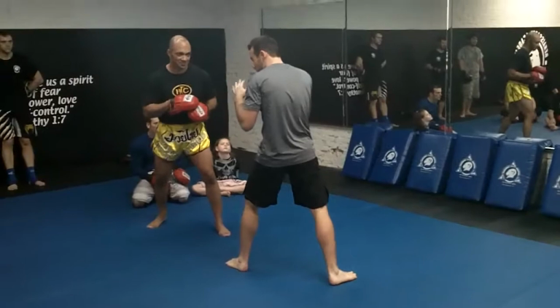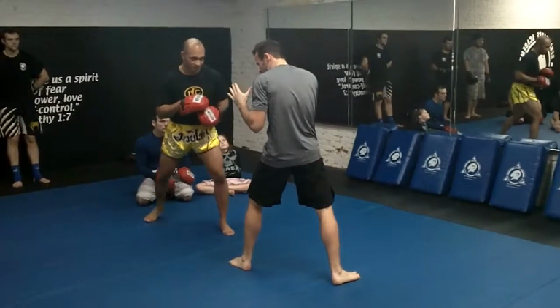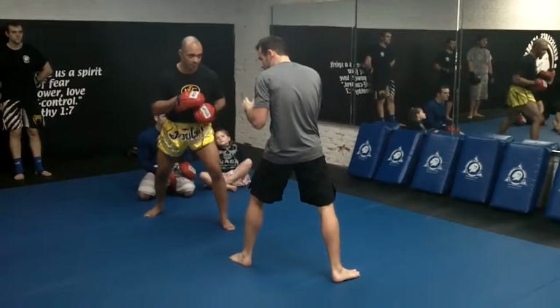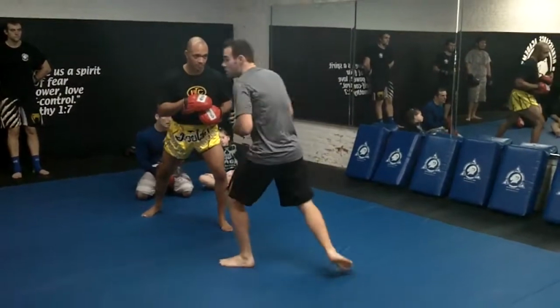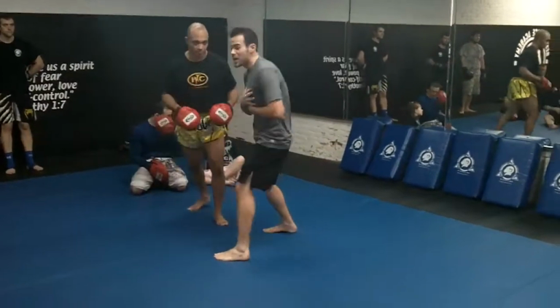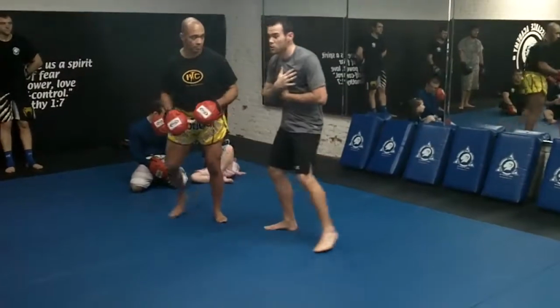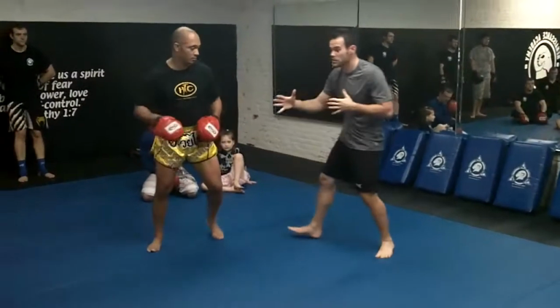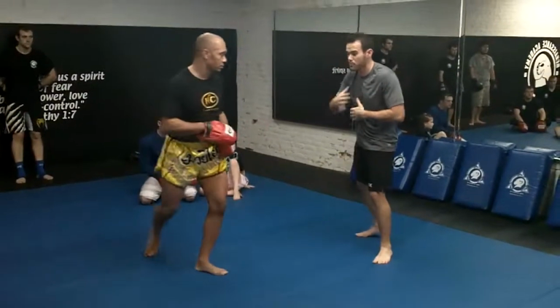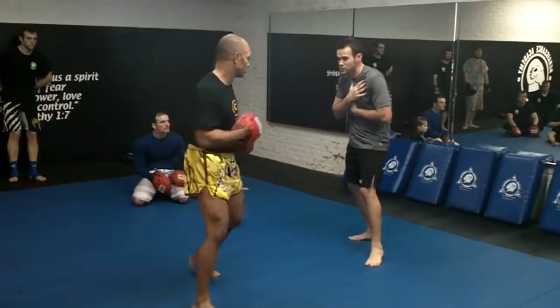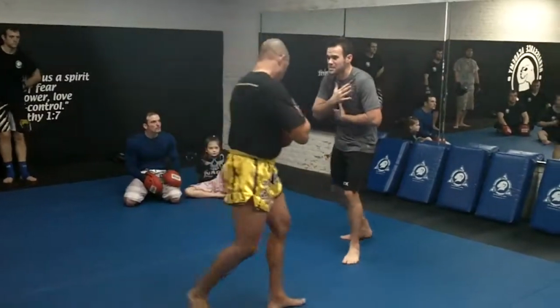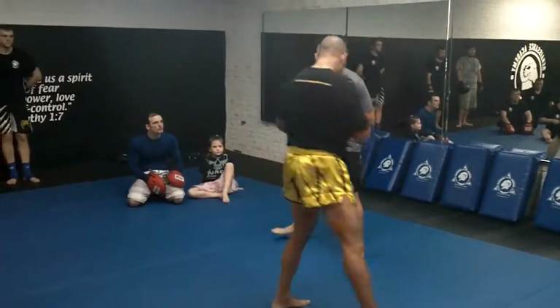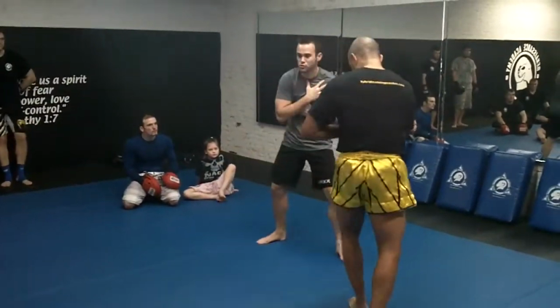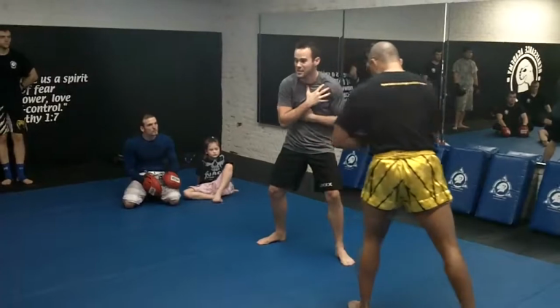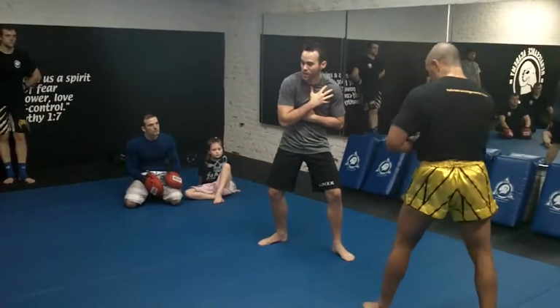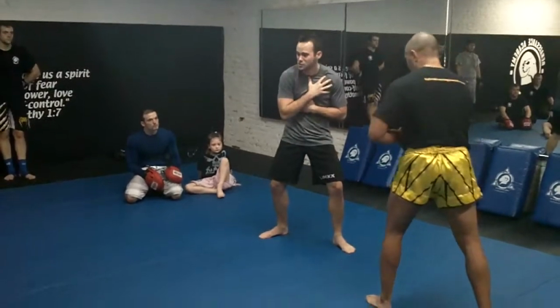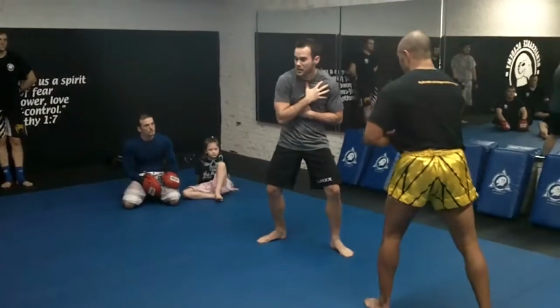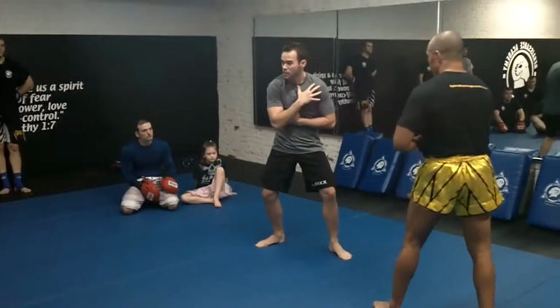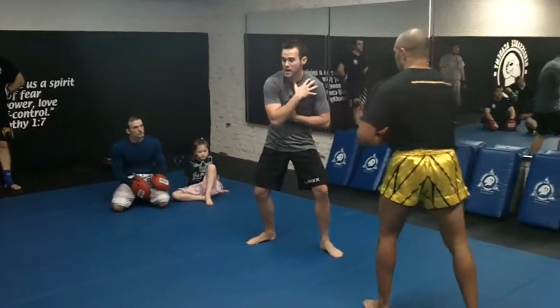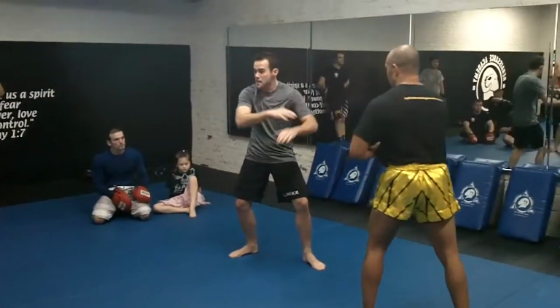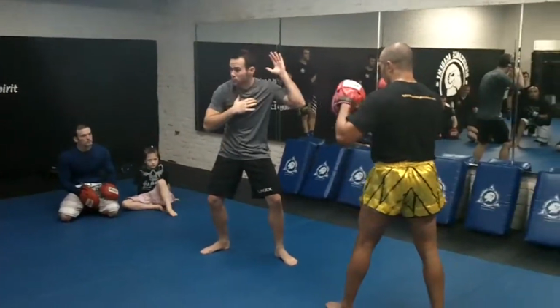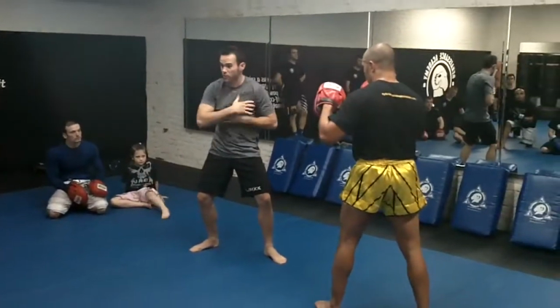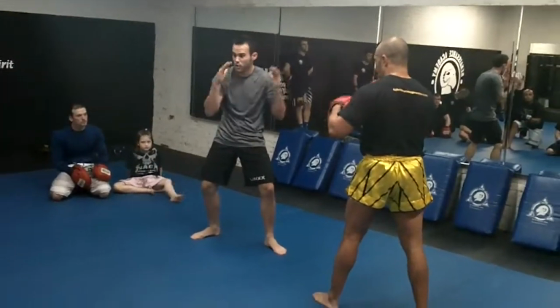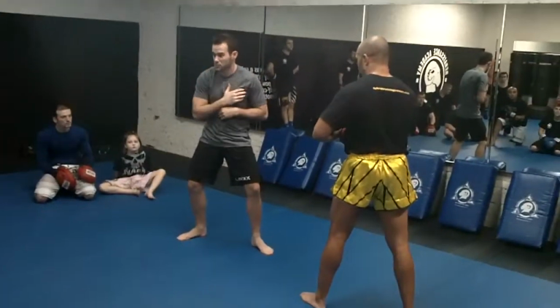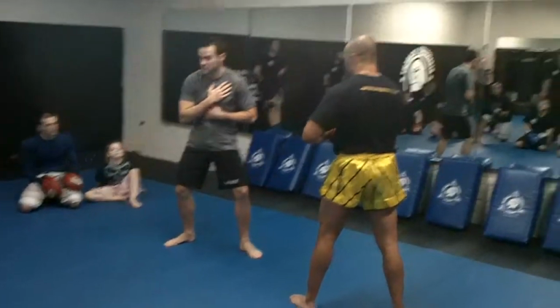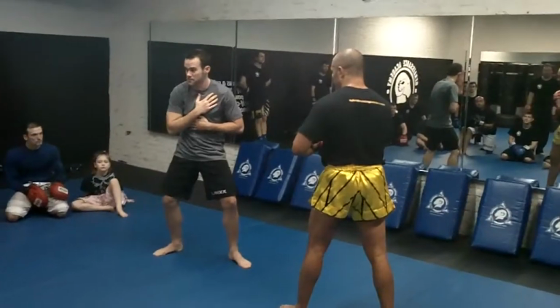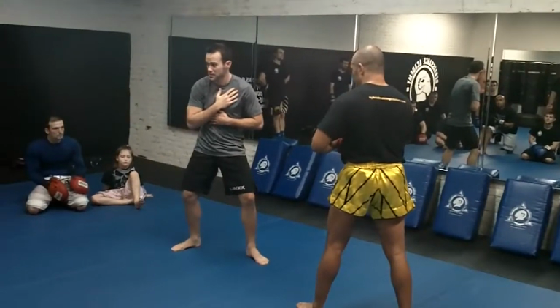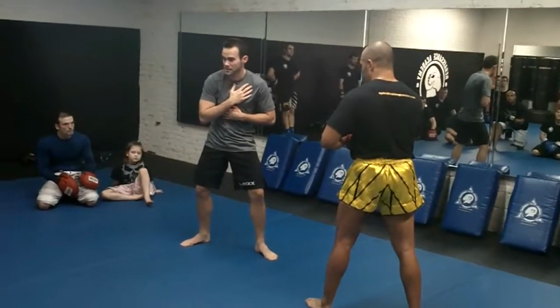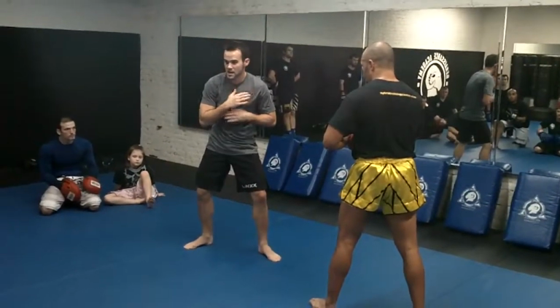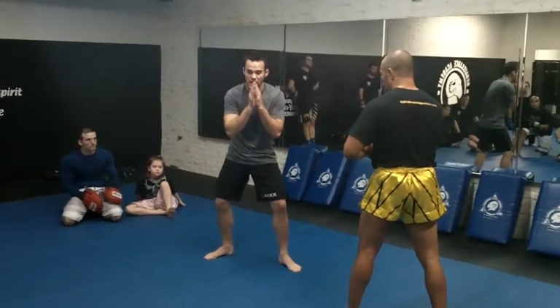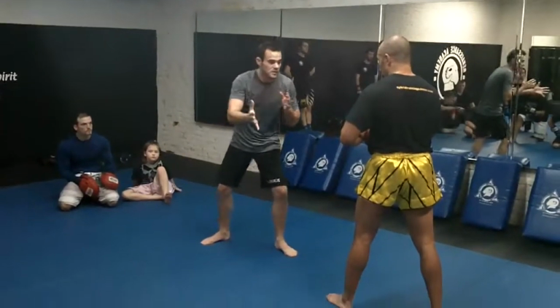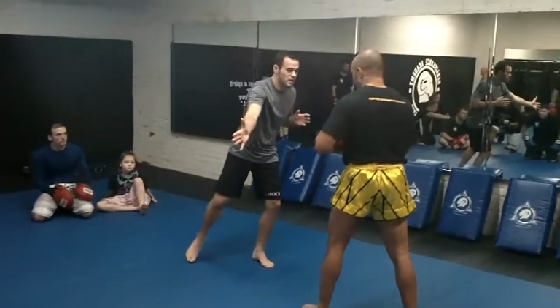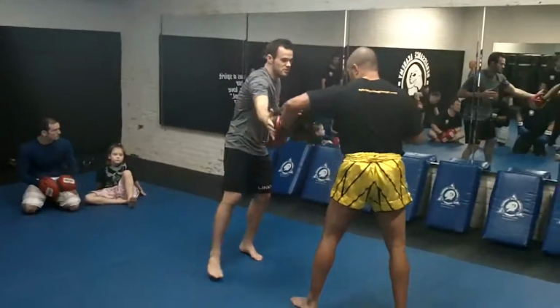Everybody understand the drill? Call out anything you want. Notice how Mr. Grant's keeping the pads neutral when he's not ready for me to strike, and when he's ready, he pulls it out — whatever he wants me to do. Got it? Let's do it.